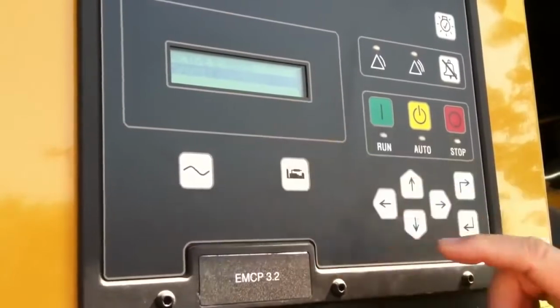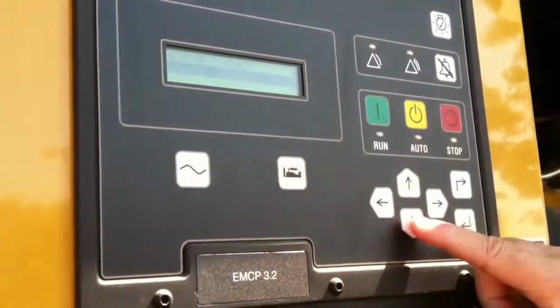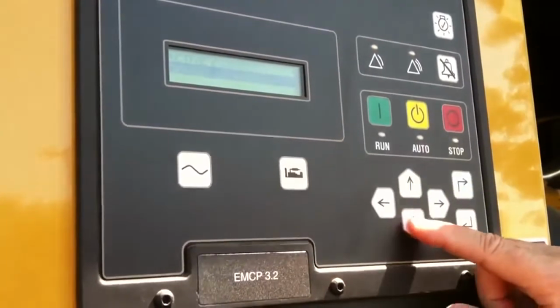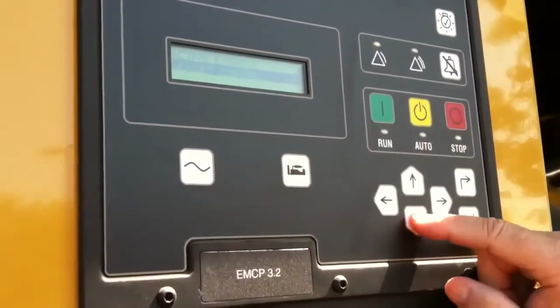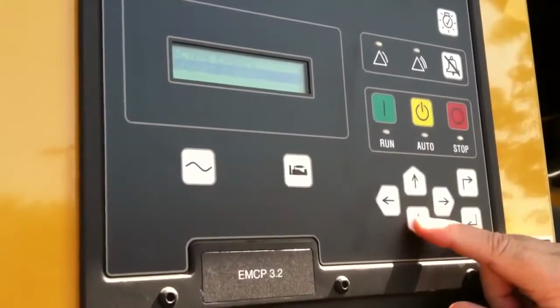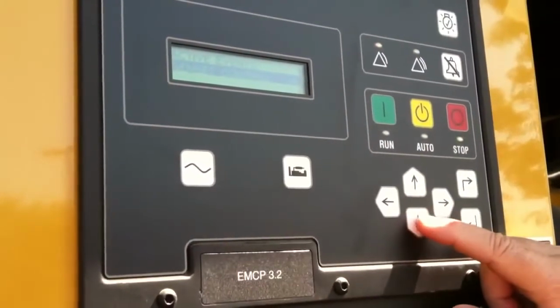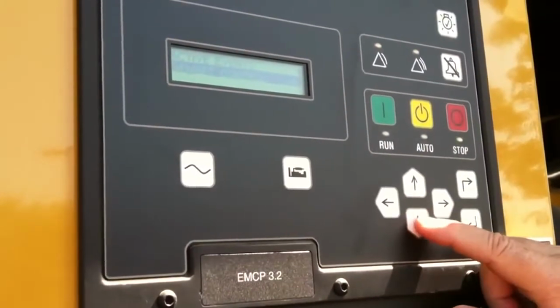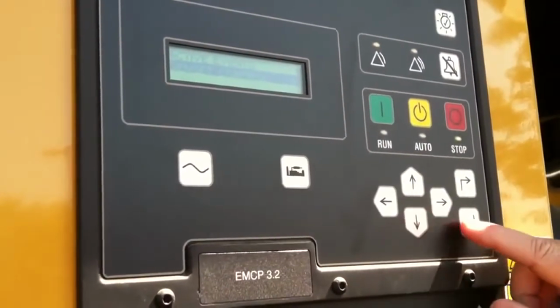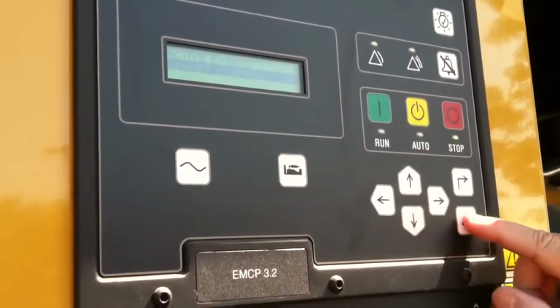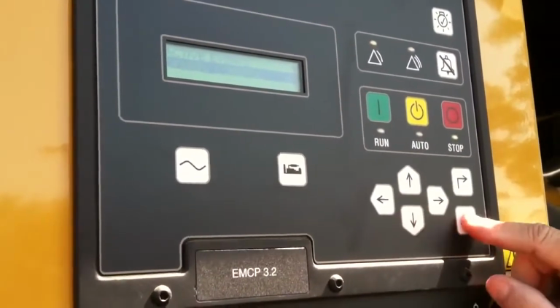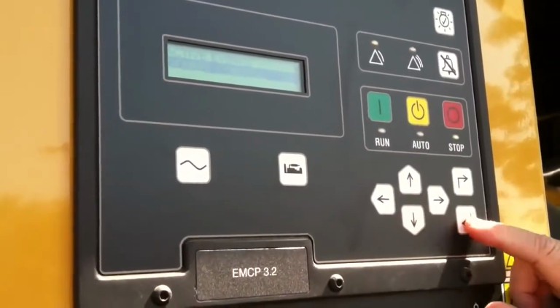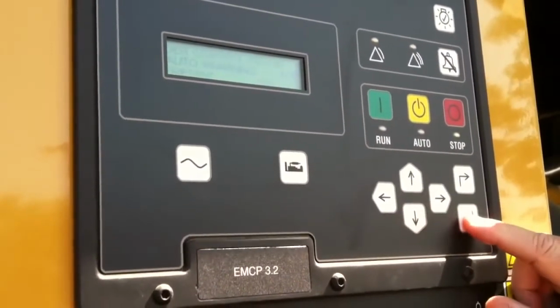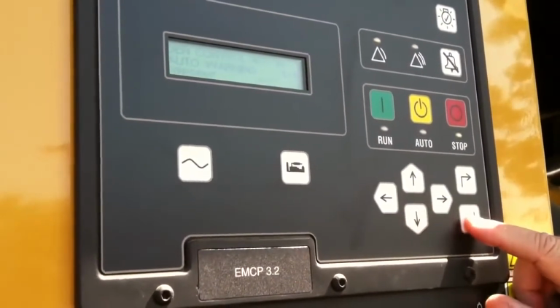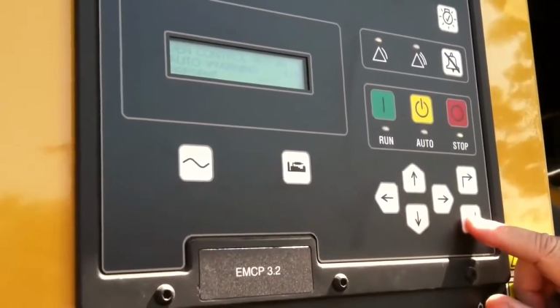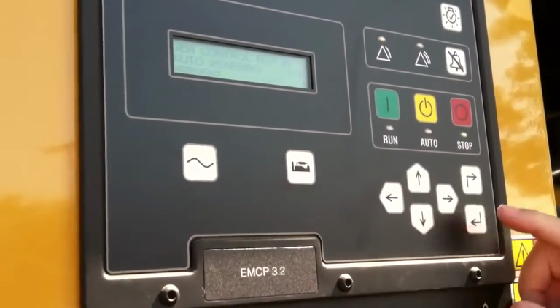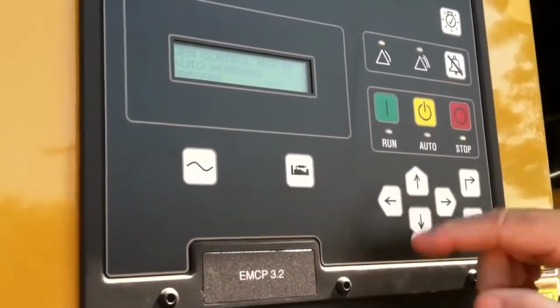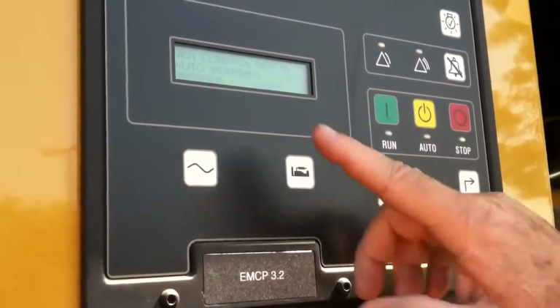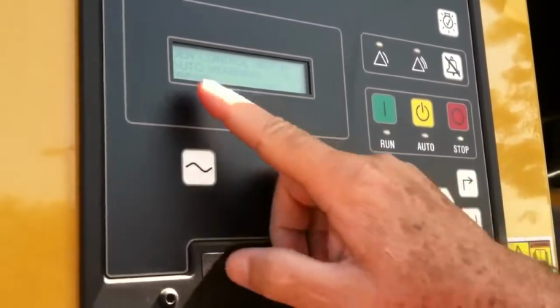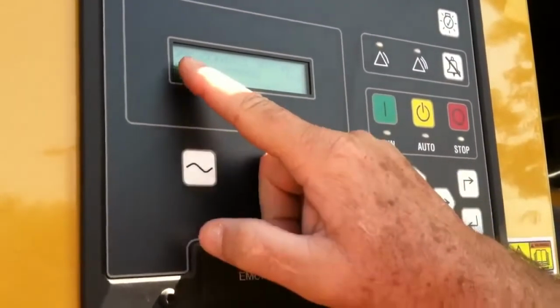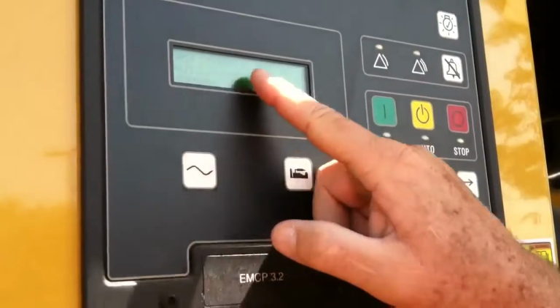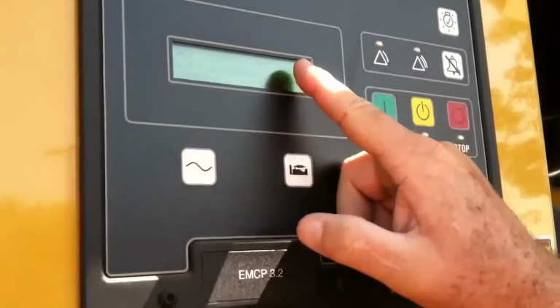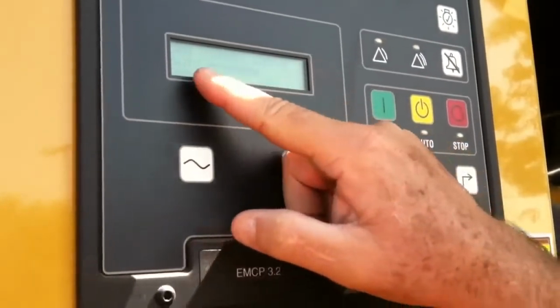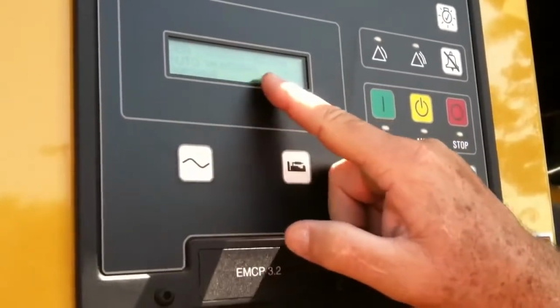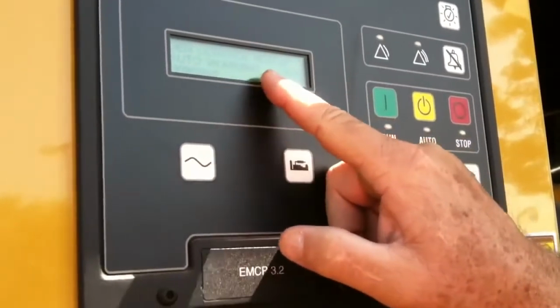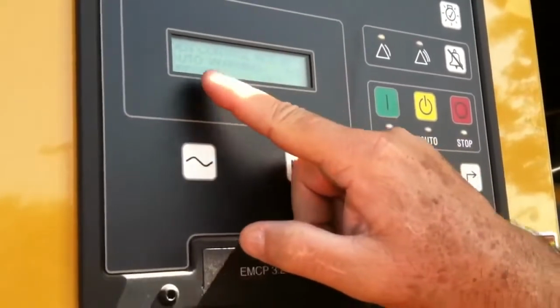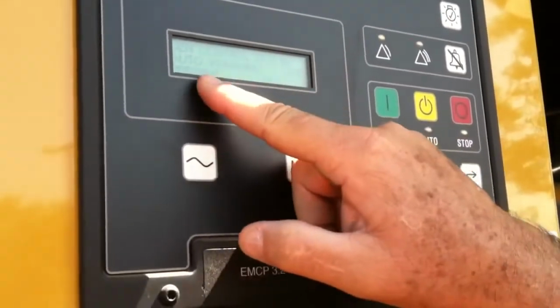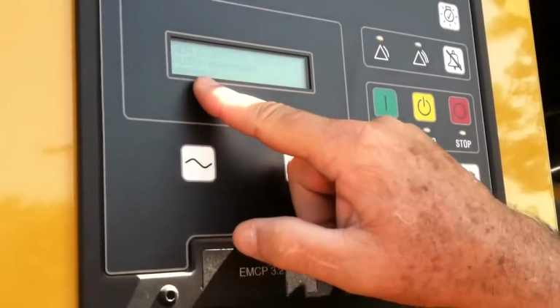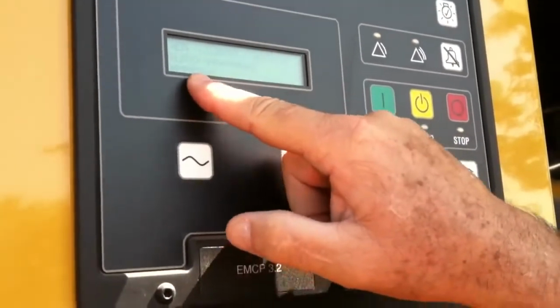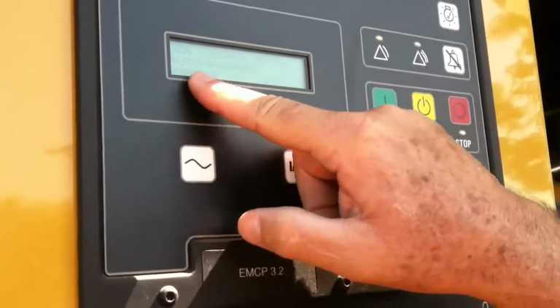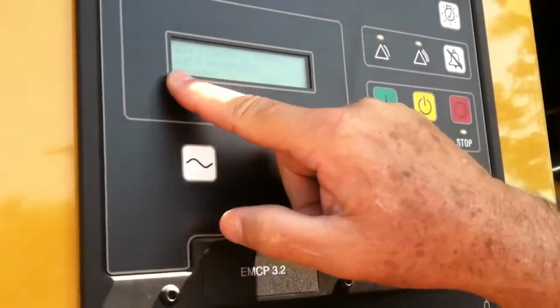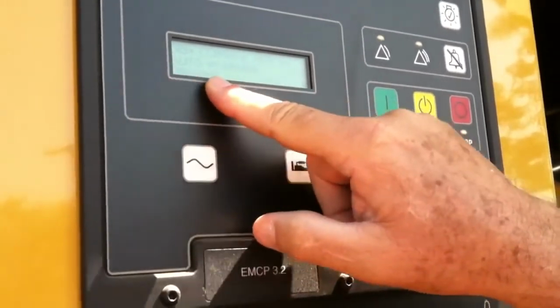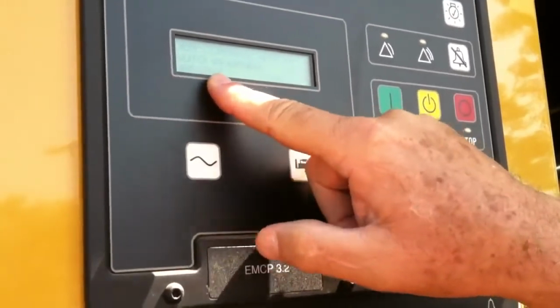I'm going to enter that, and it's going to tell me gen control not in auto warning, and it says it's present.